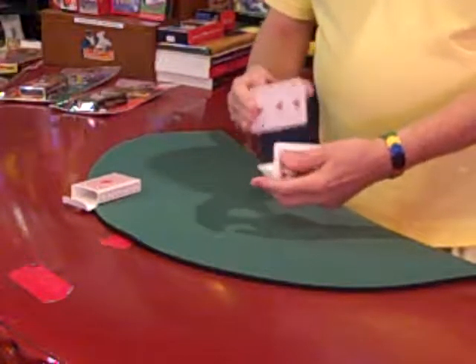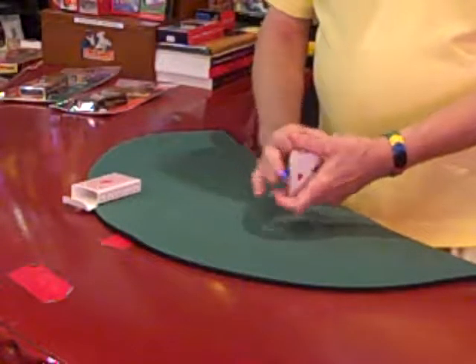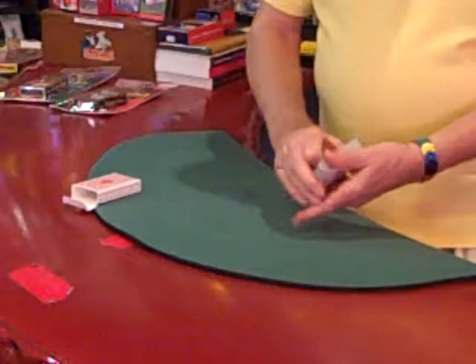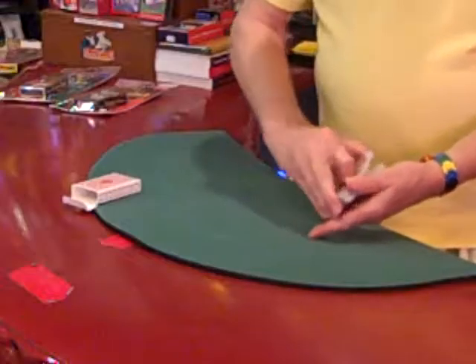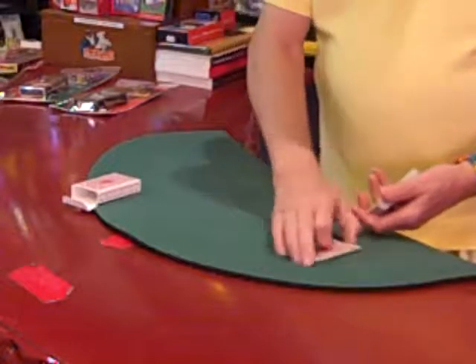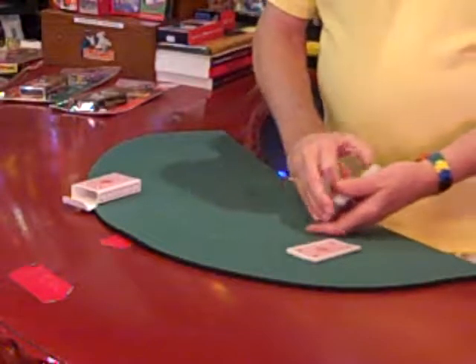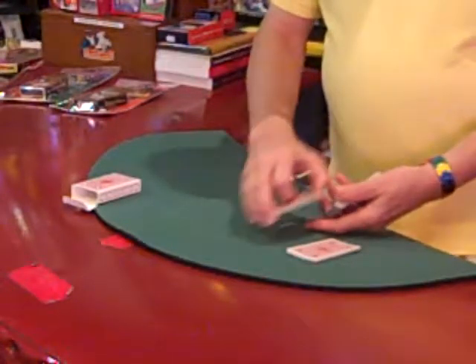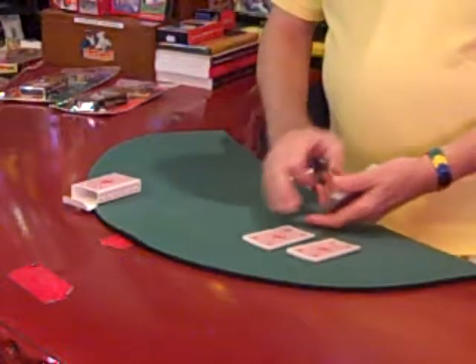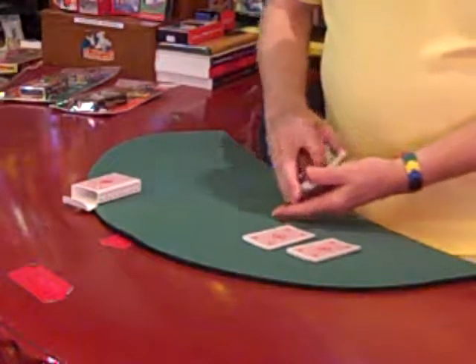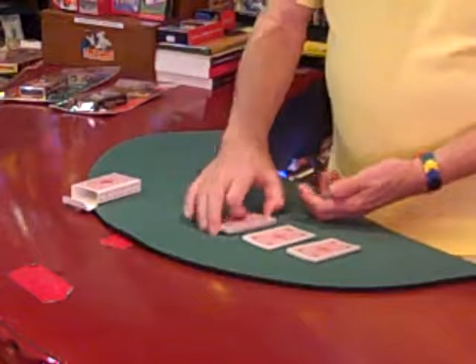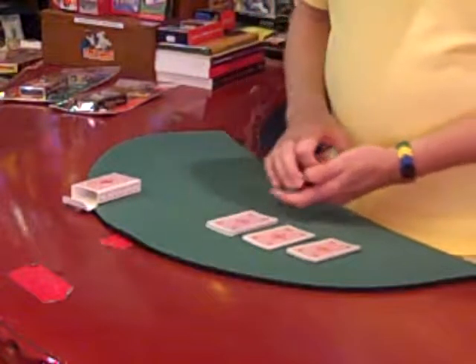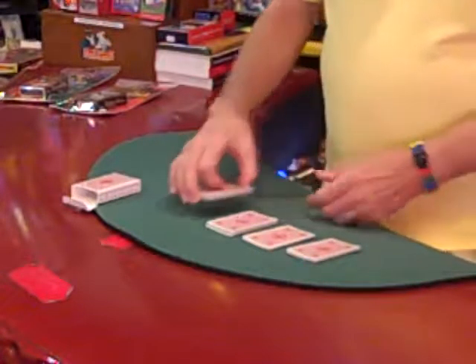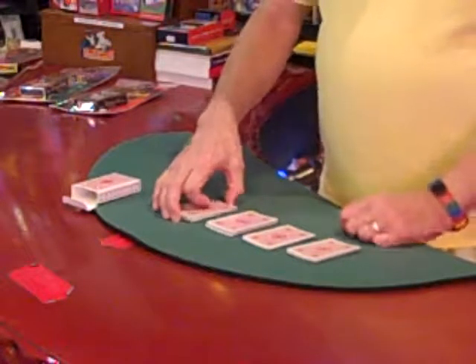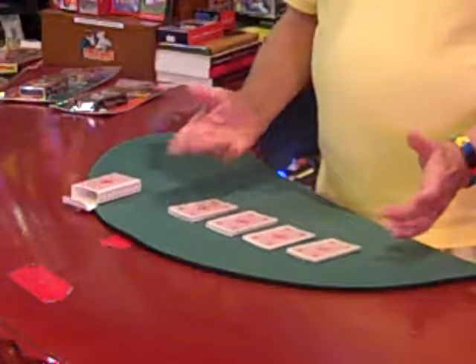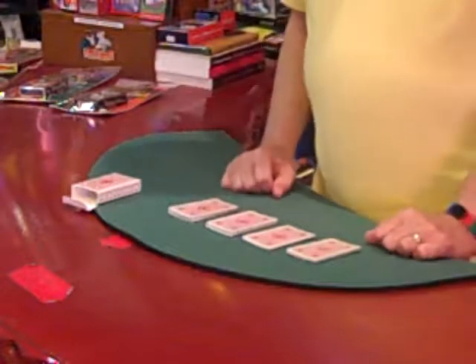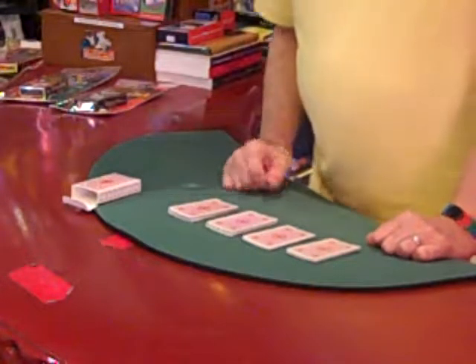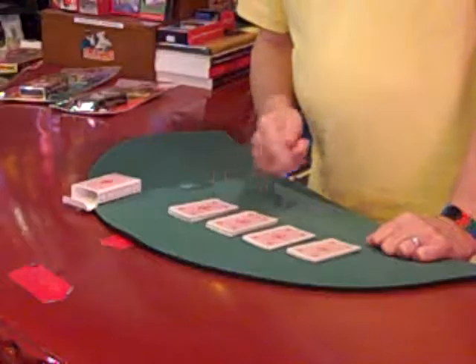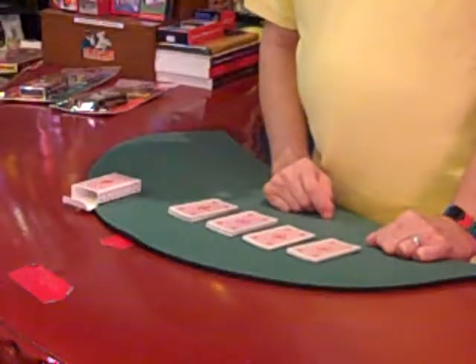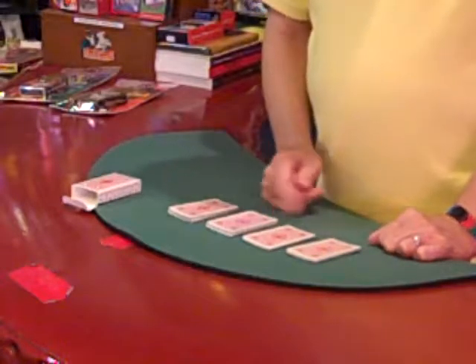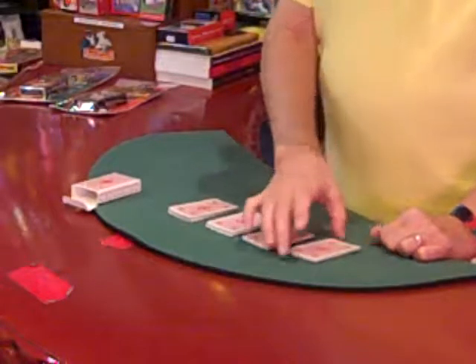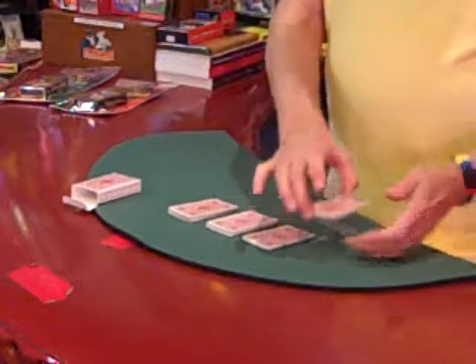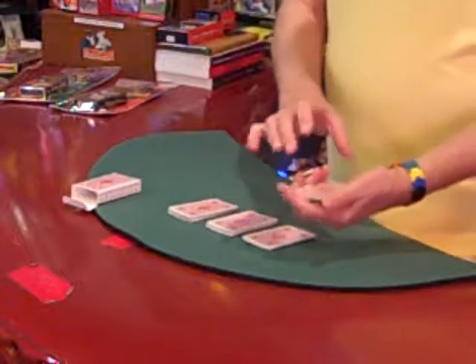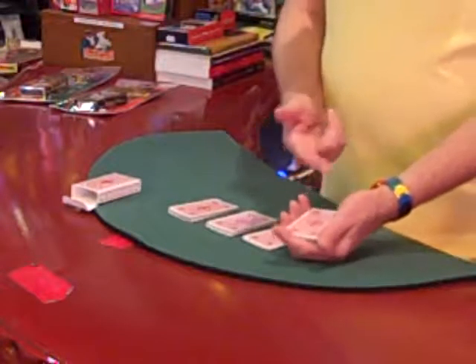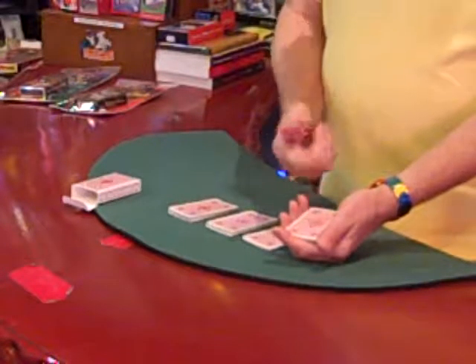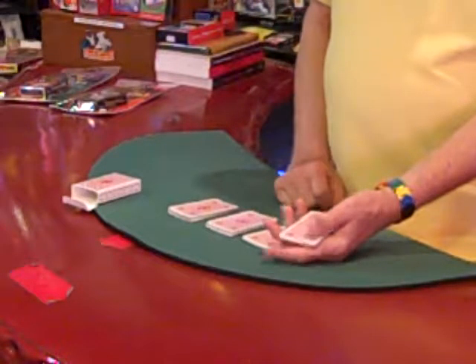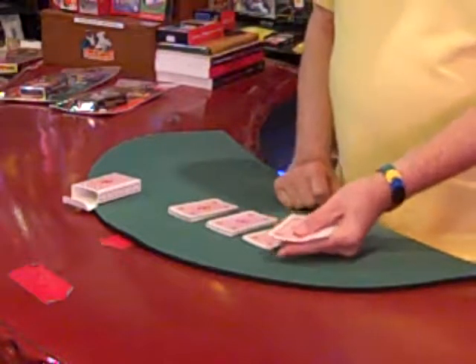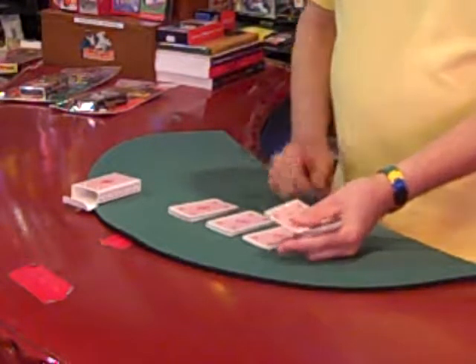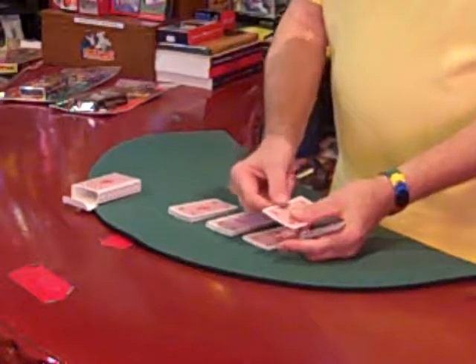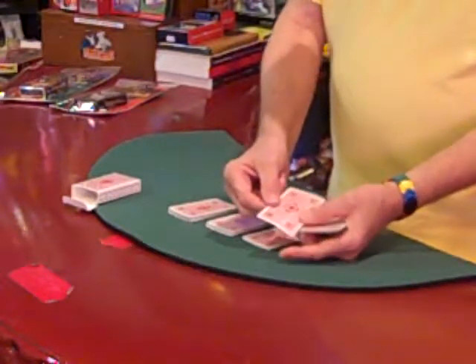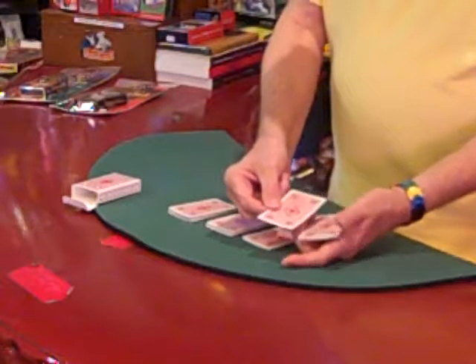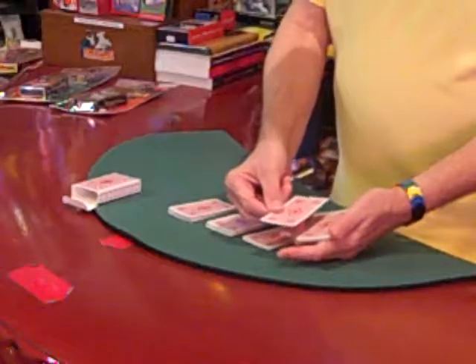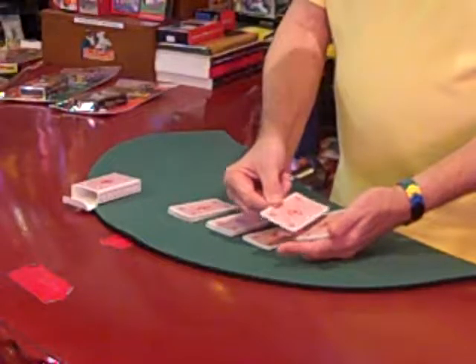I already know what the selected card is, which is kind of neat too. The easiest way to do it is you make a few piles, somebody touches a pile — say they touched this one — and you know what the card is.